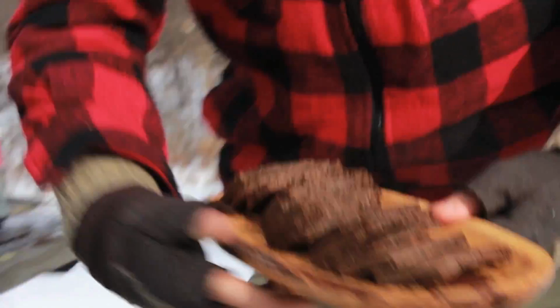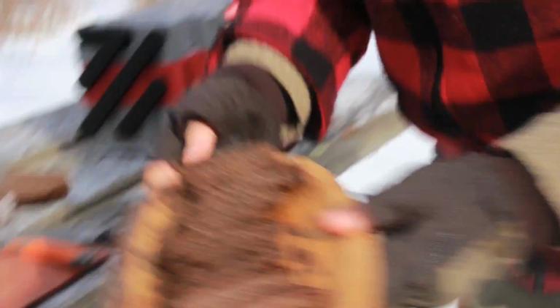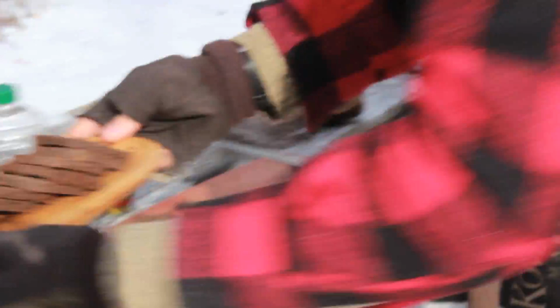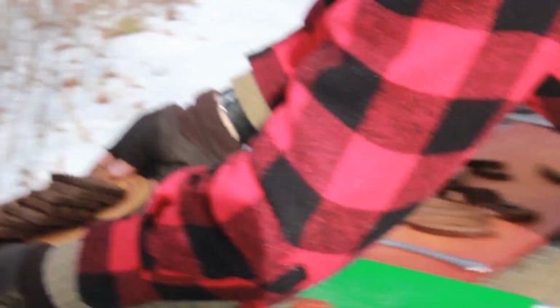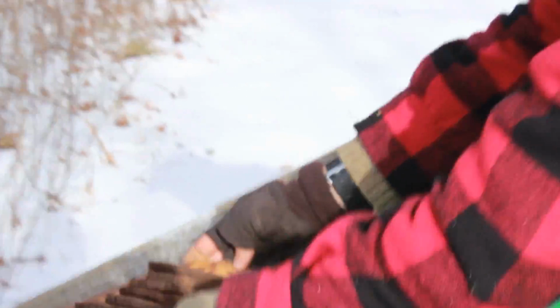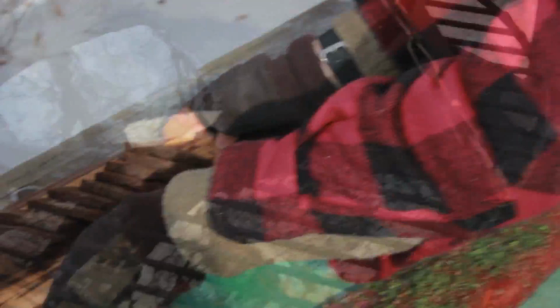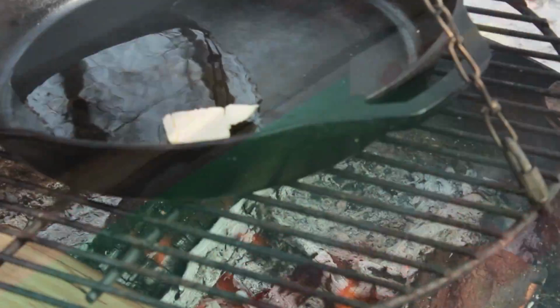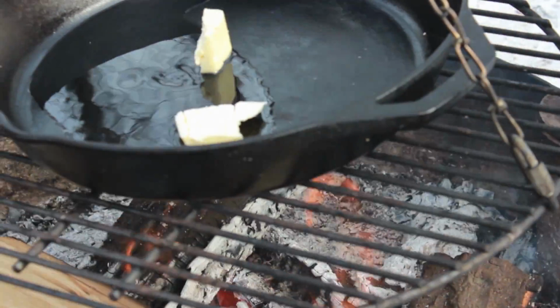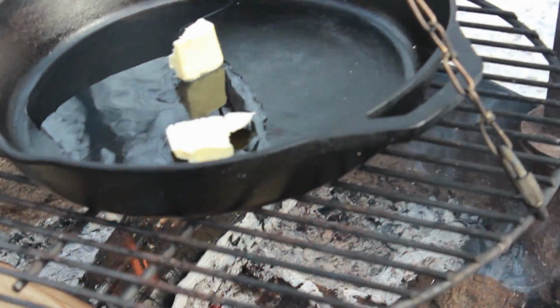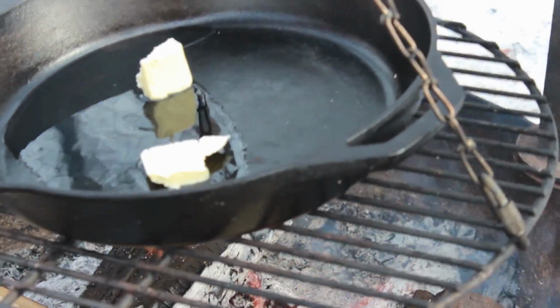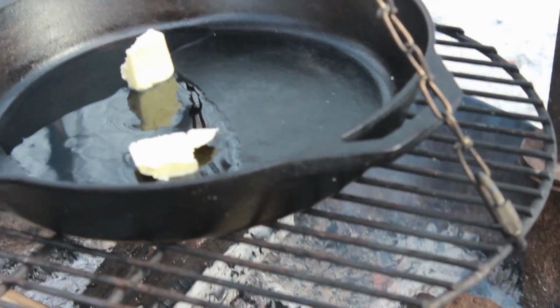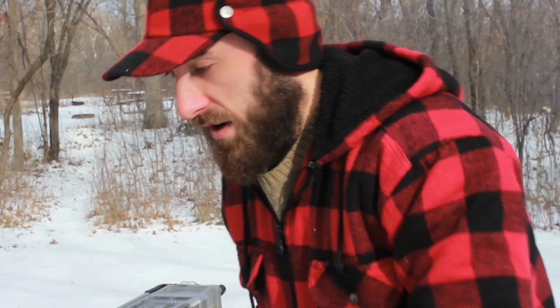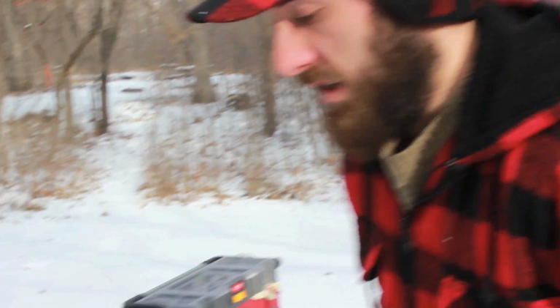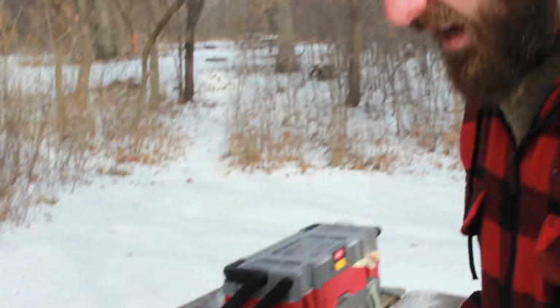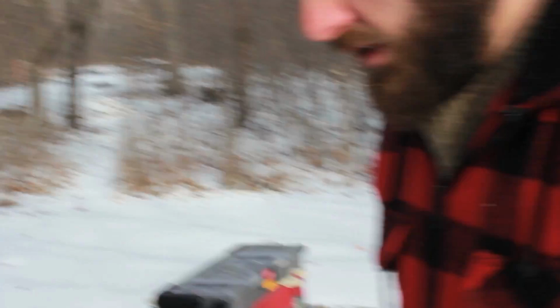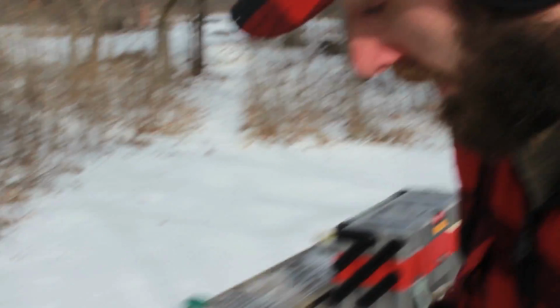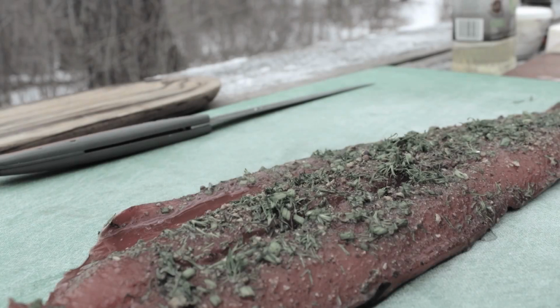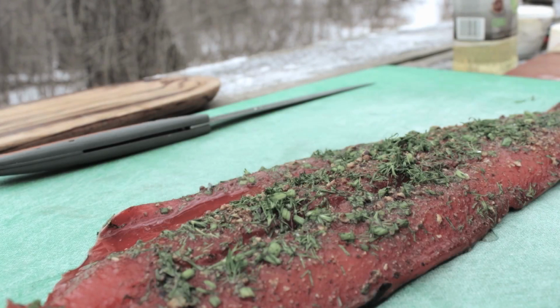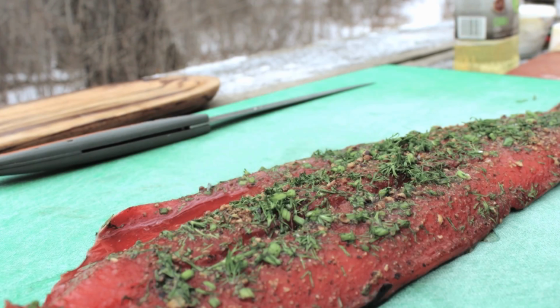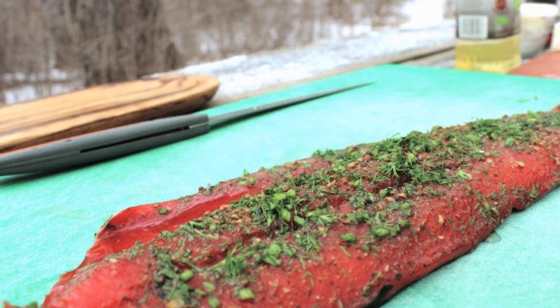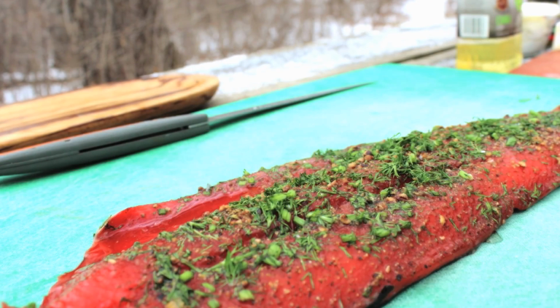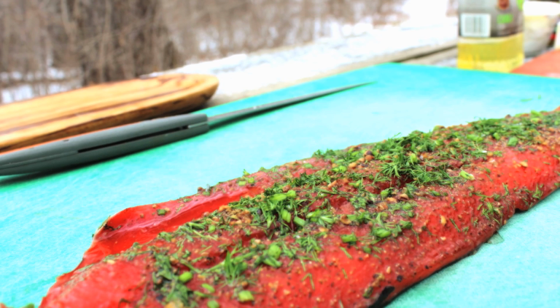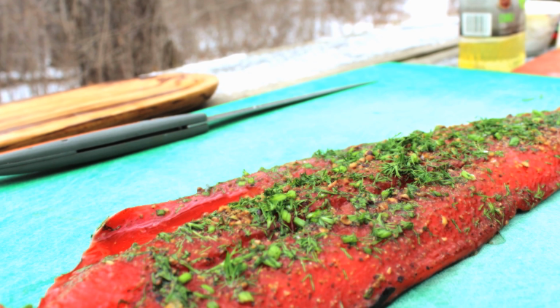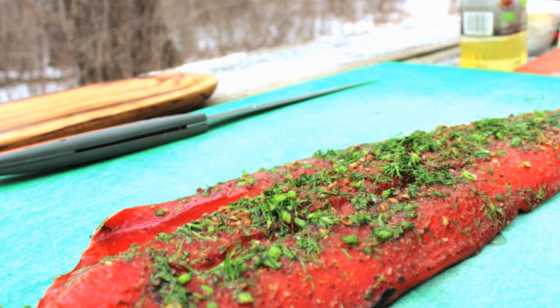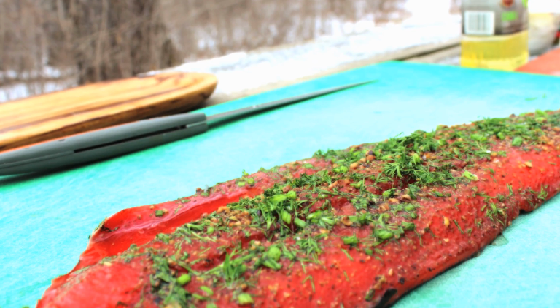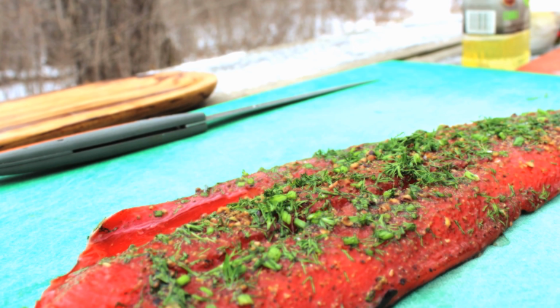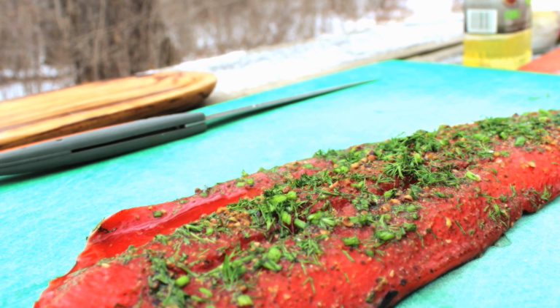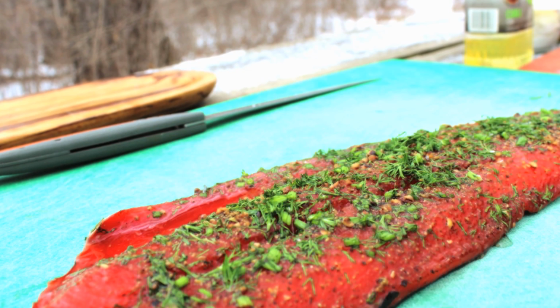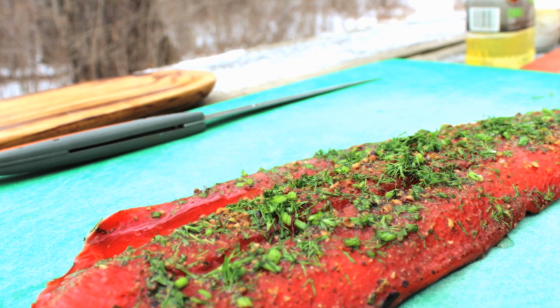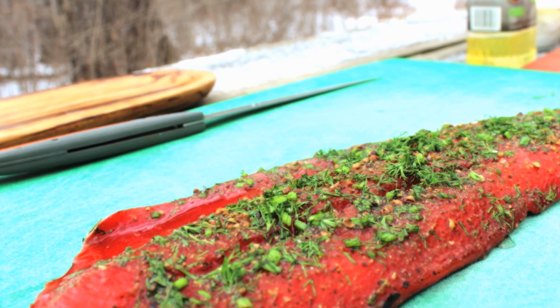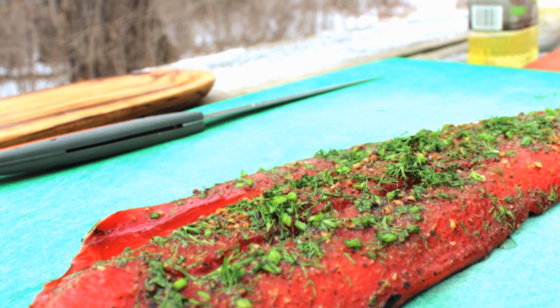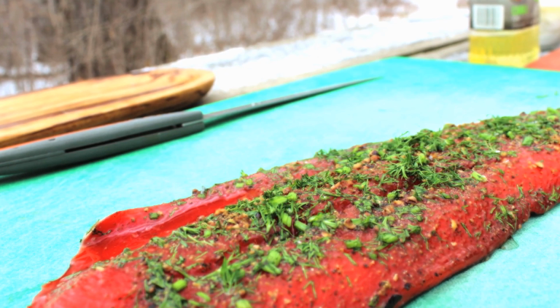Our bread is toasted. While the pan is heating up, I have our sockeye salmon fillet that has been curing for about 12 hours with a mixture of fresh dill, toasted juniper seed, salt, and just regular white sugar.